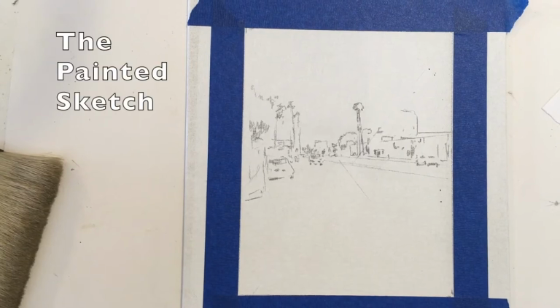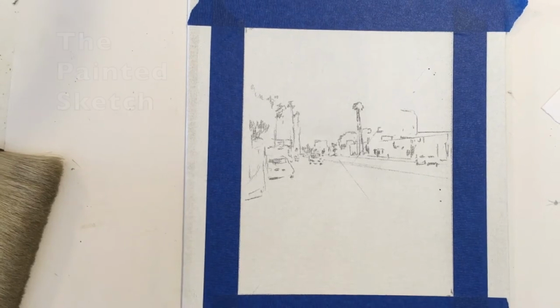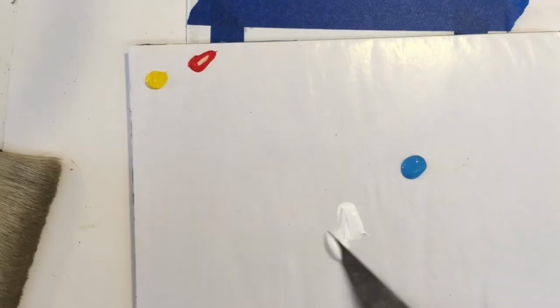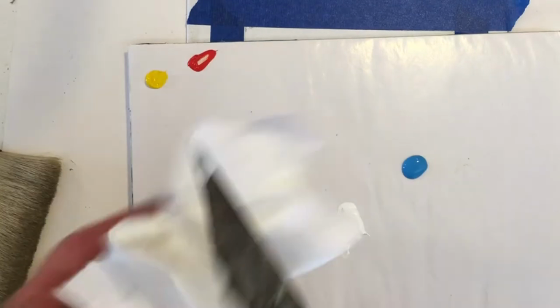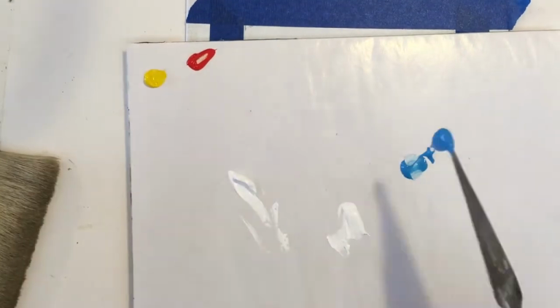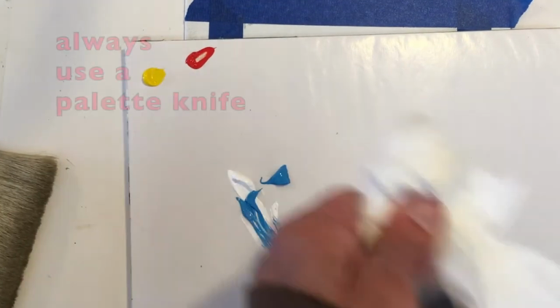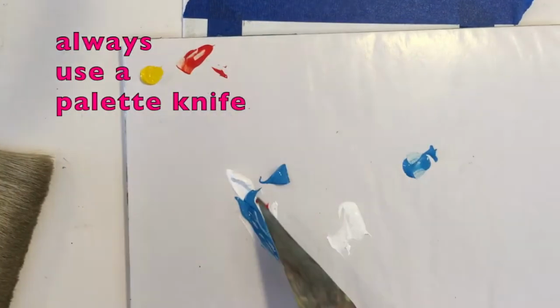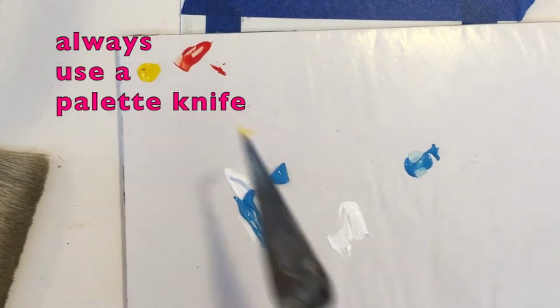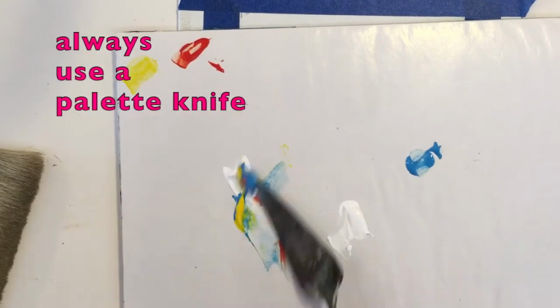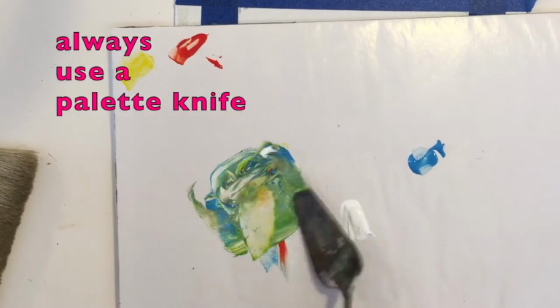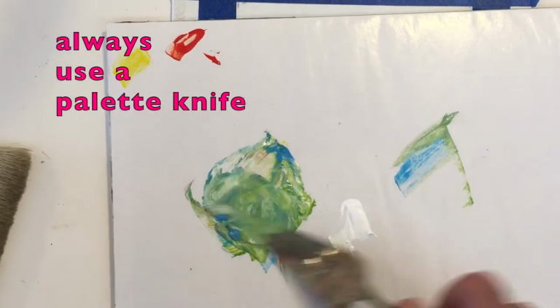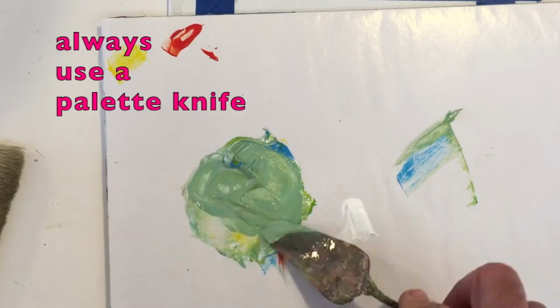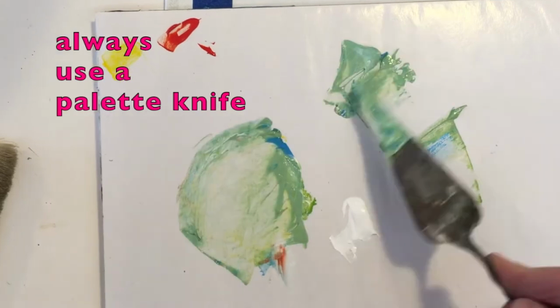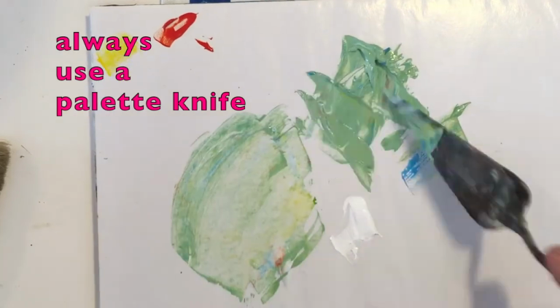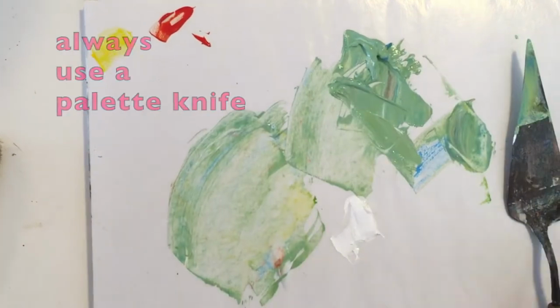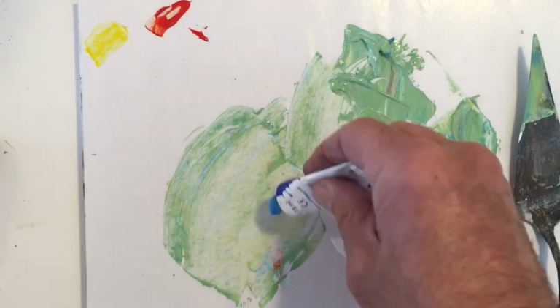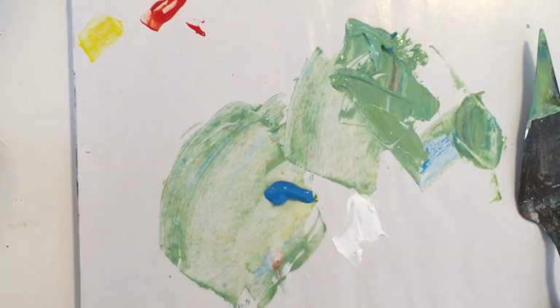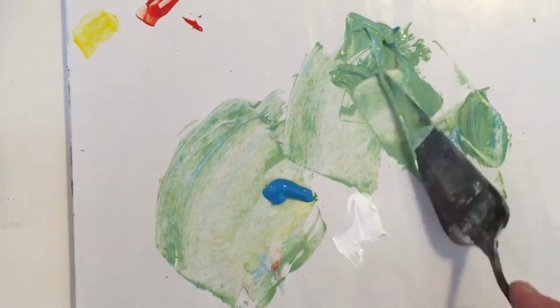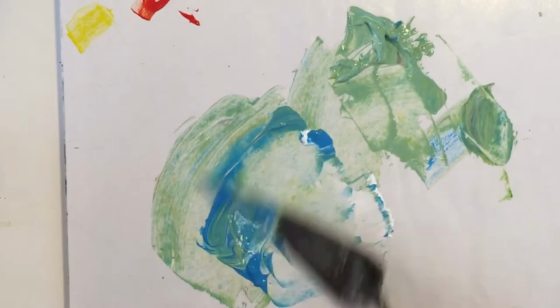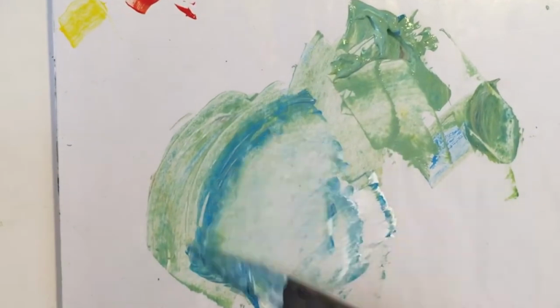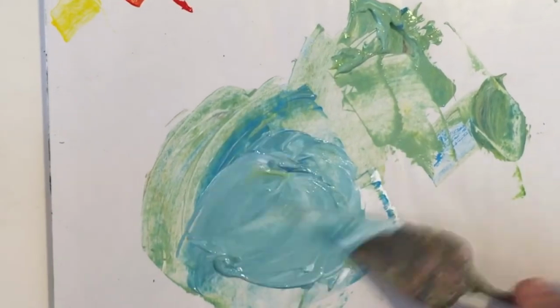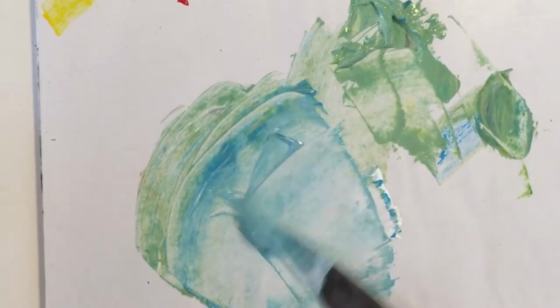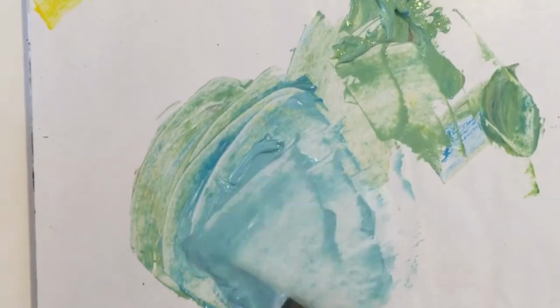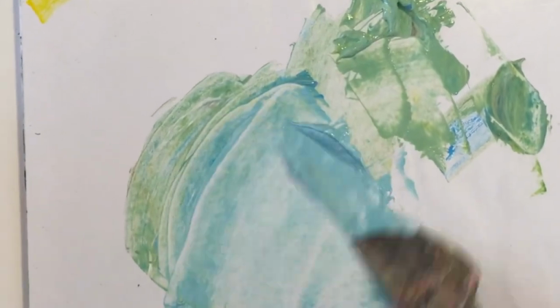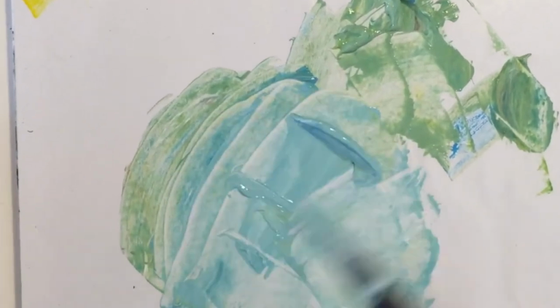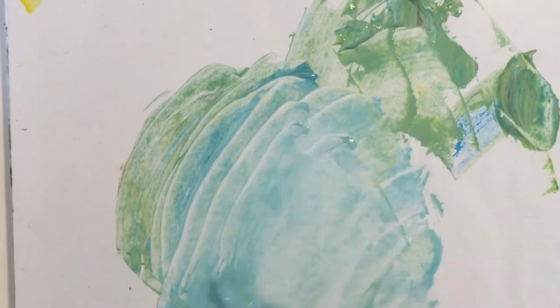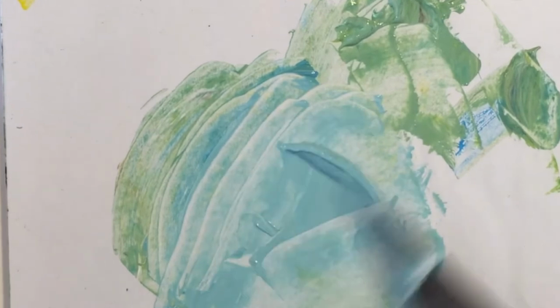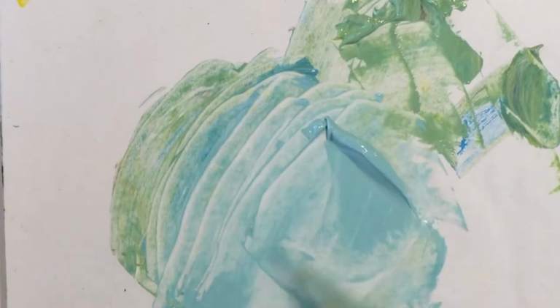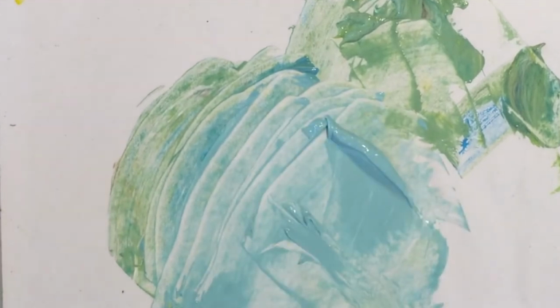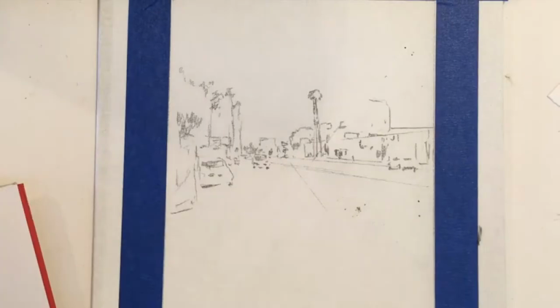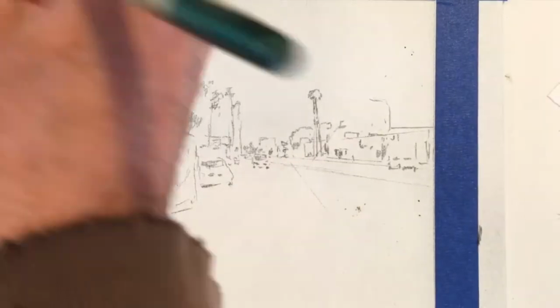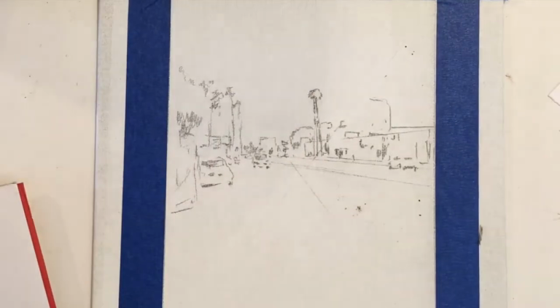Today we're going to work with the painted sketch. The first thing you need to do is learn how to mix your colors. Always use a palette and always use a palette knife. Try to keep those colors clean.